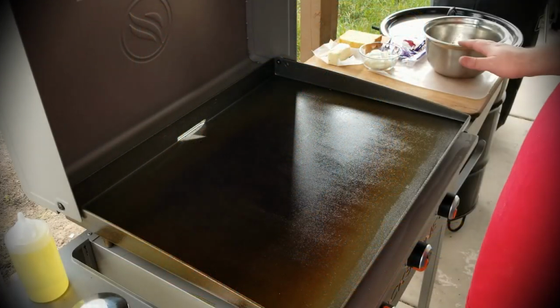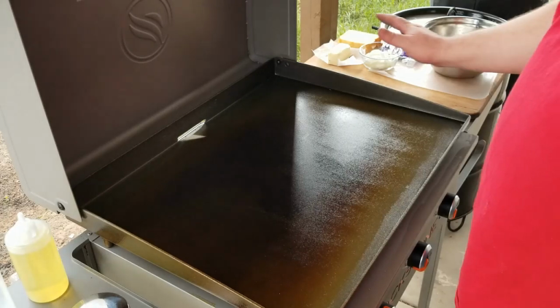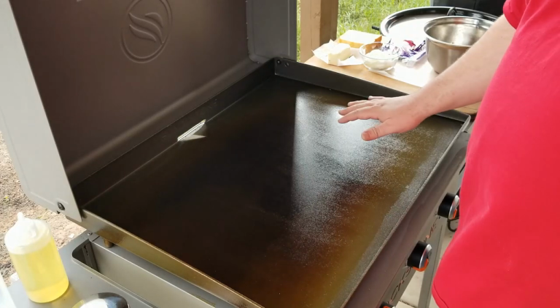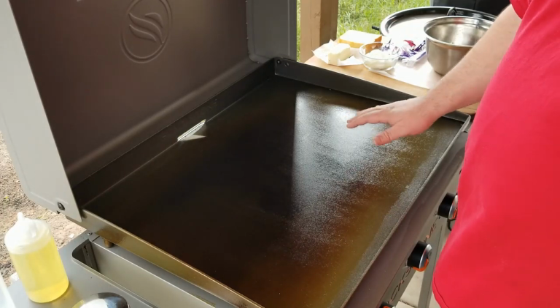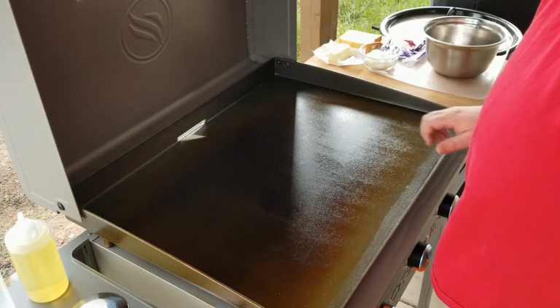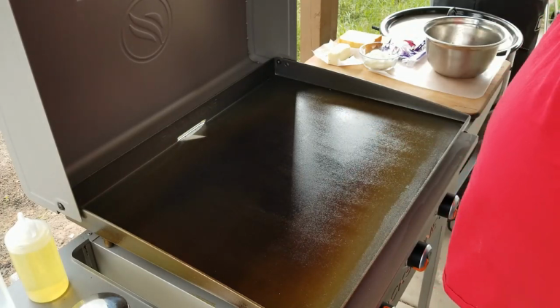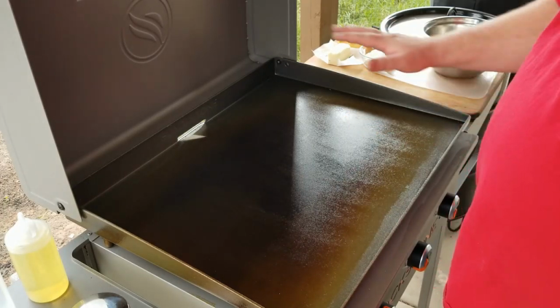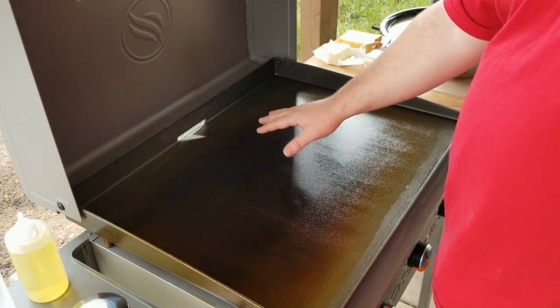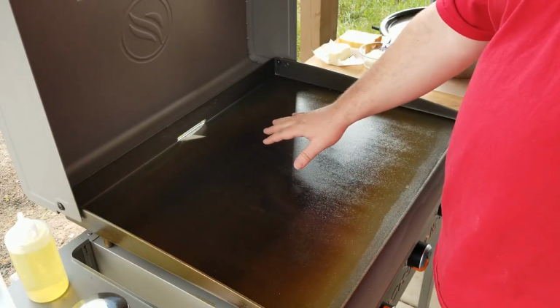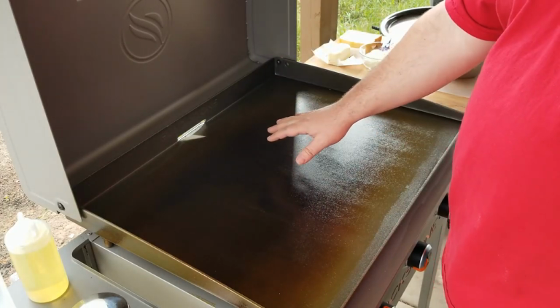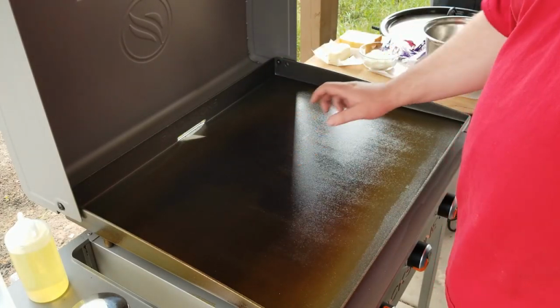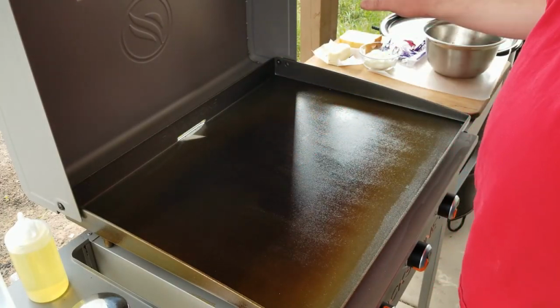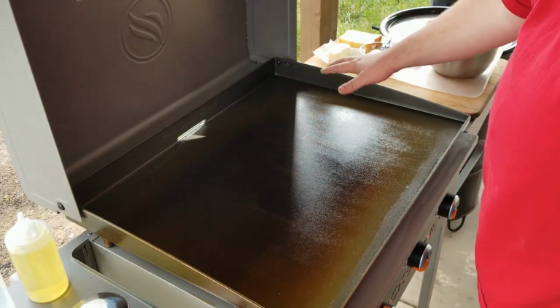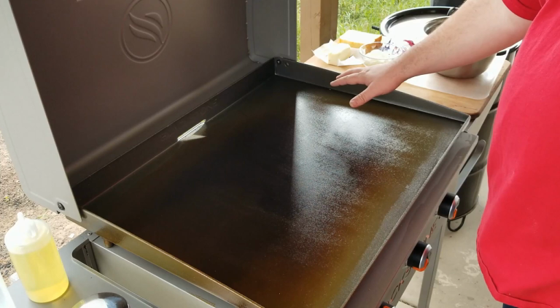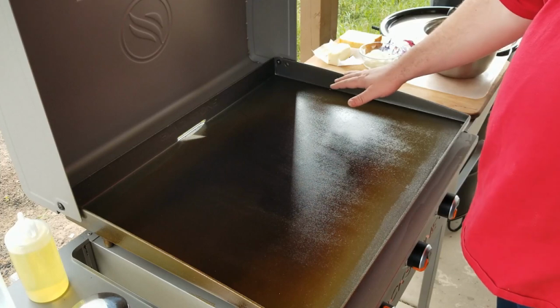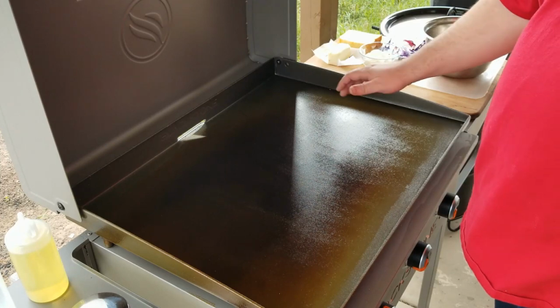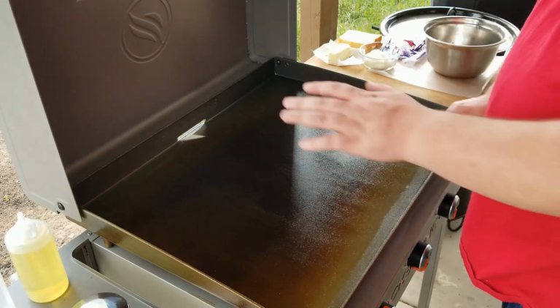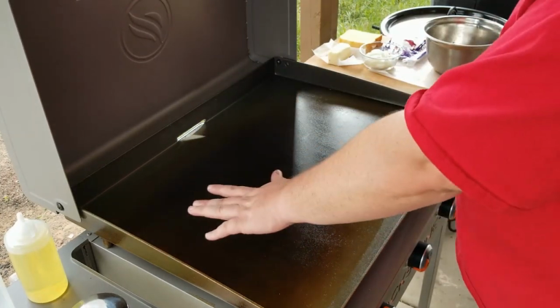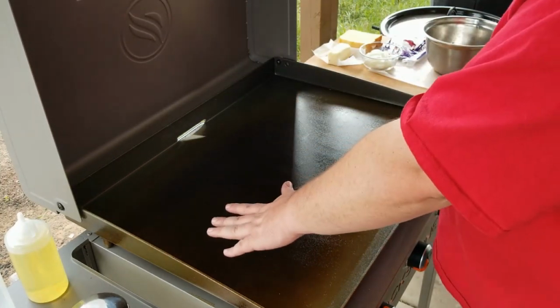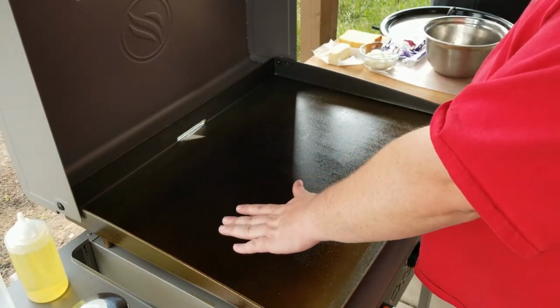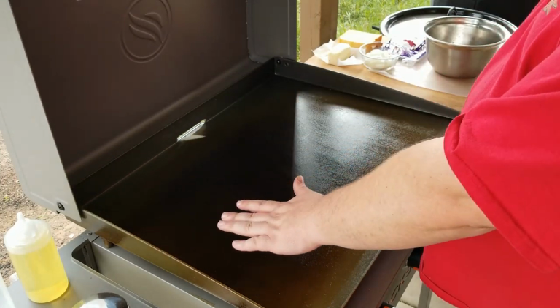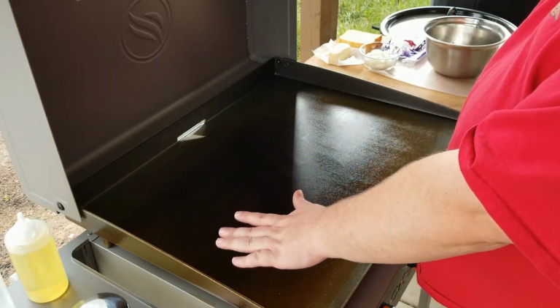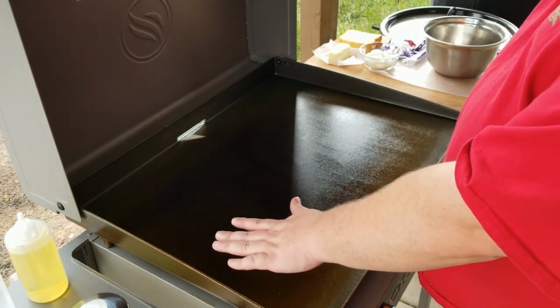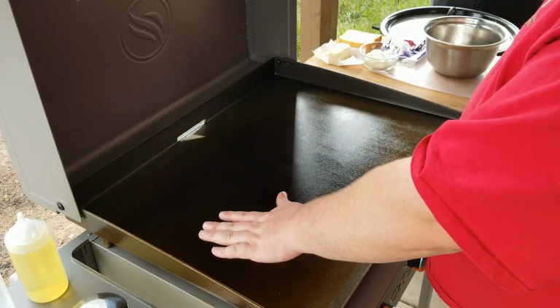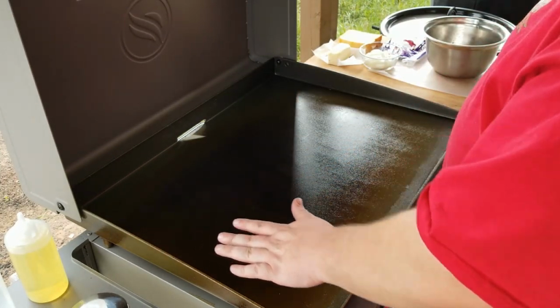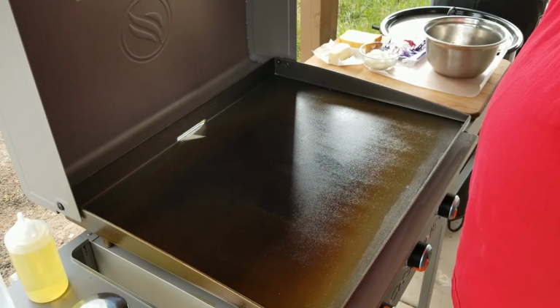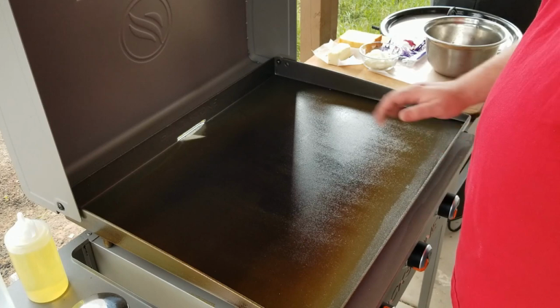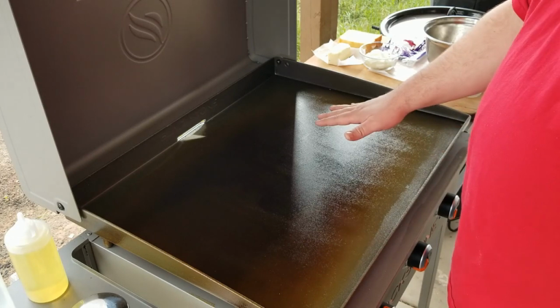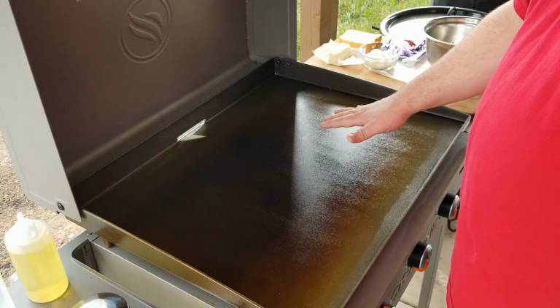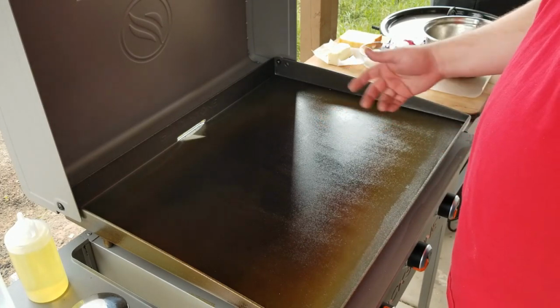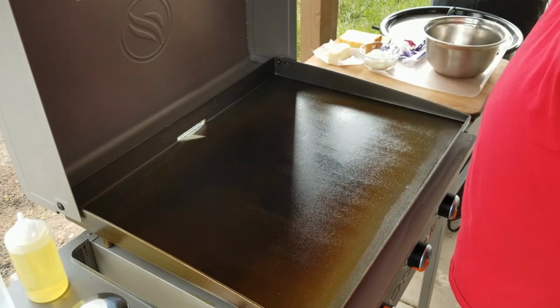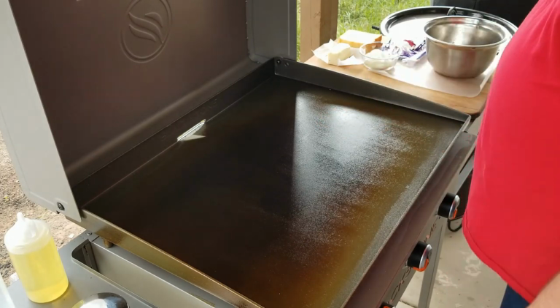We've got two of our three burners going right now. We've got the middle one on high, this side over here on low, and this side is off. We're going to be using this as kind of a warm holding zone. This thing's almost up to temperature, so let's go over our ingredients.